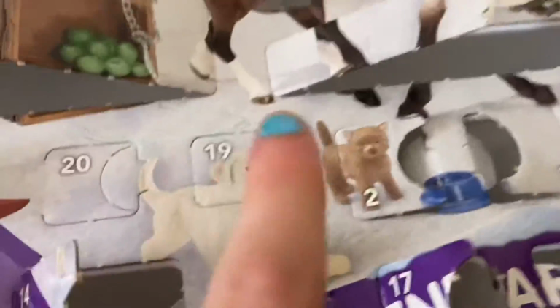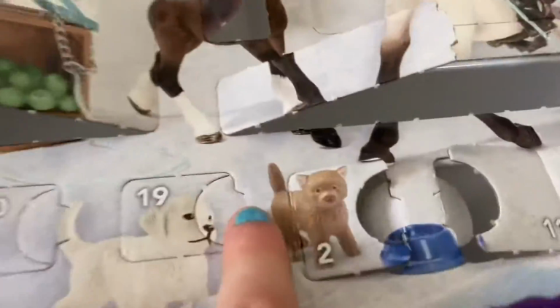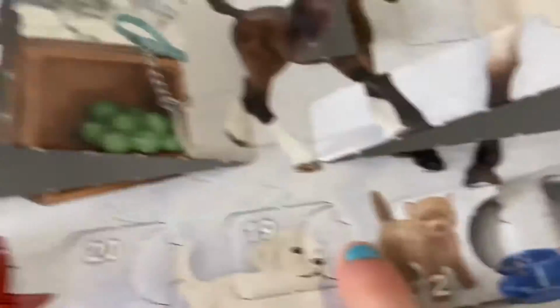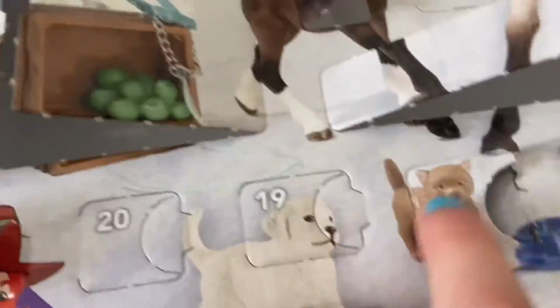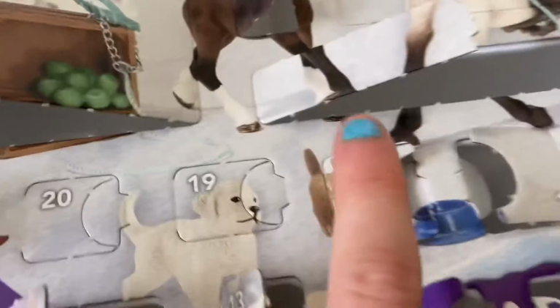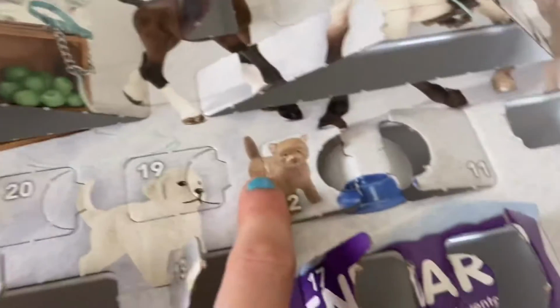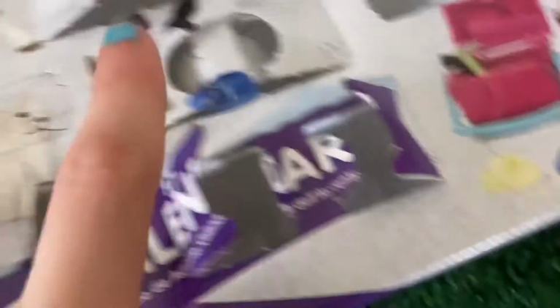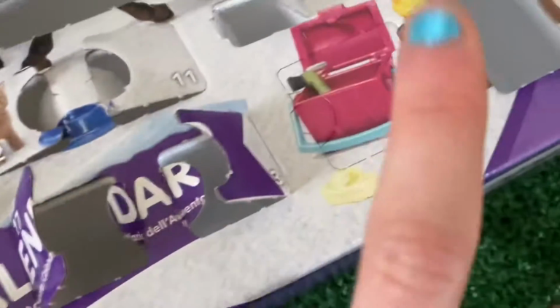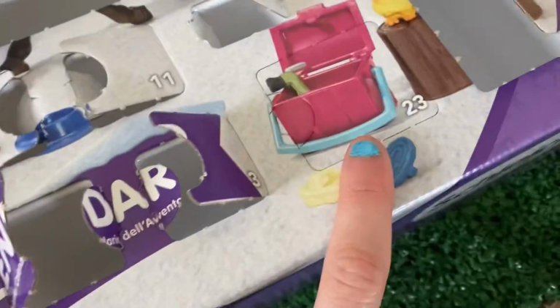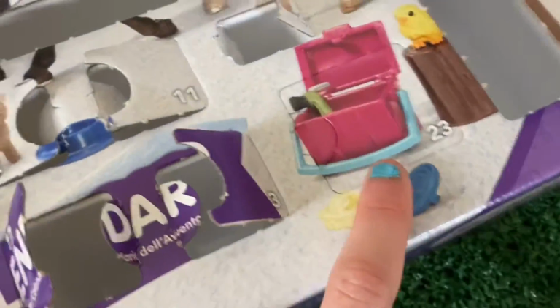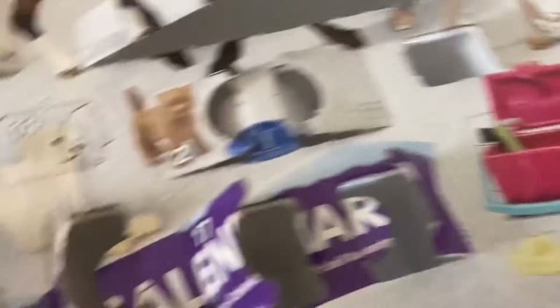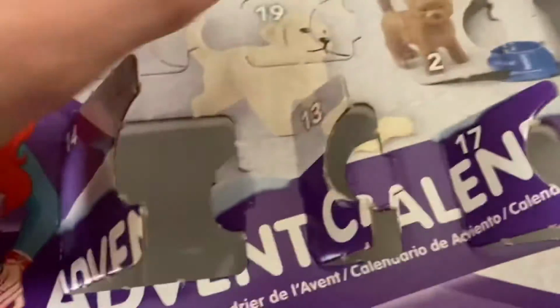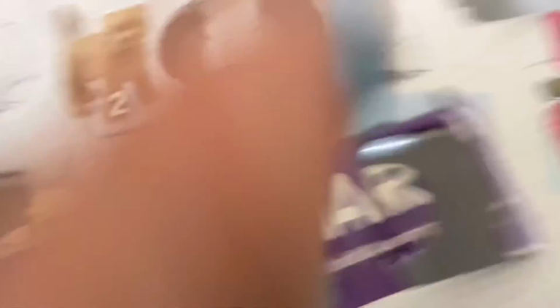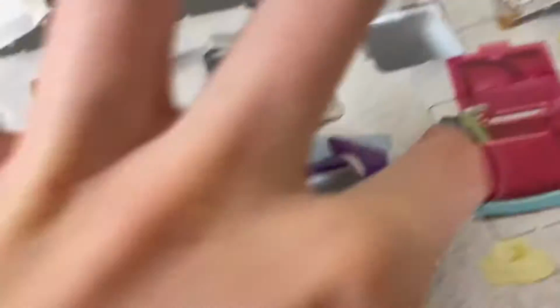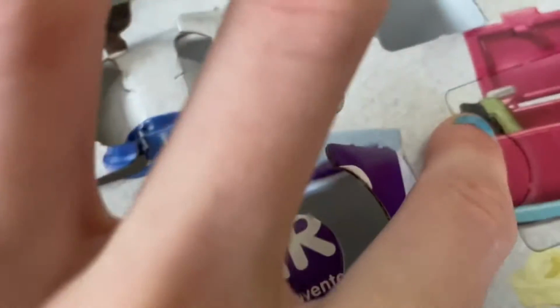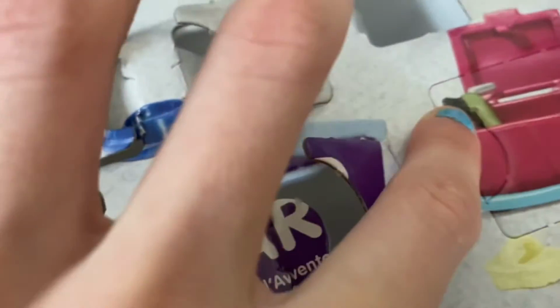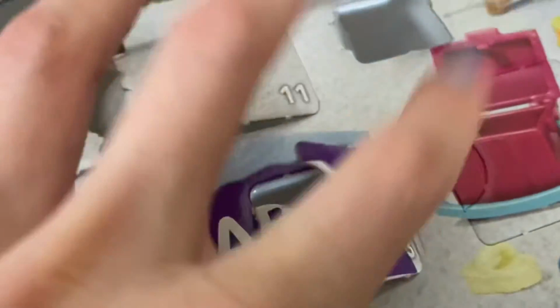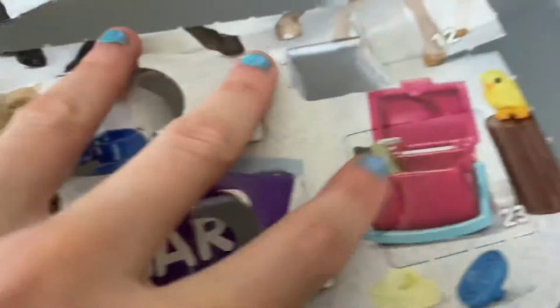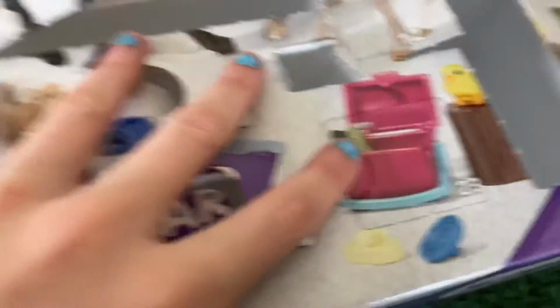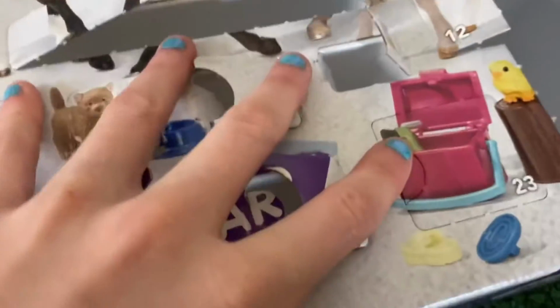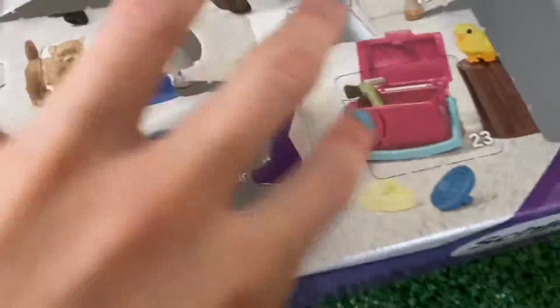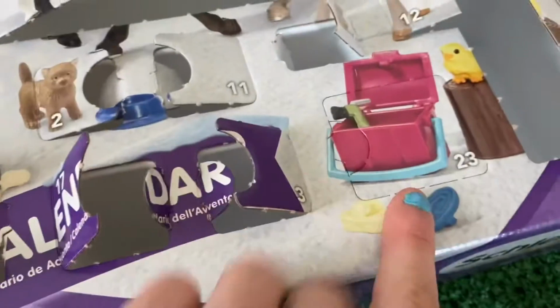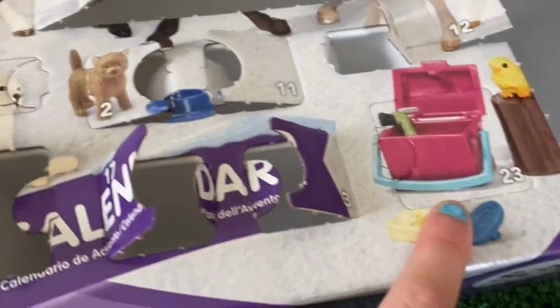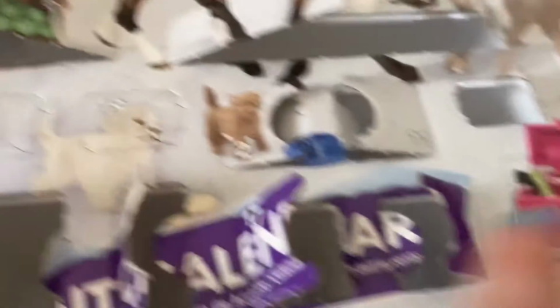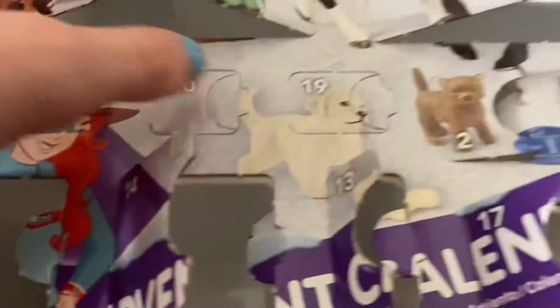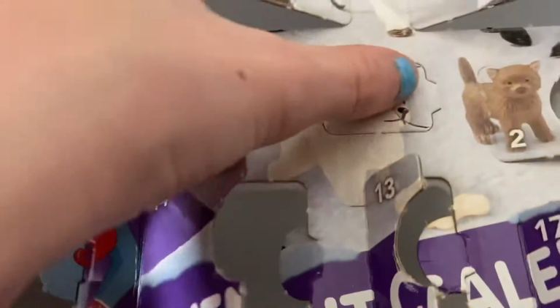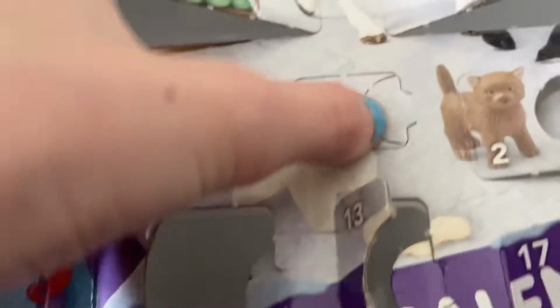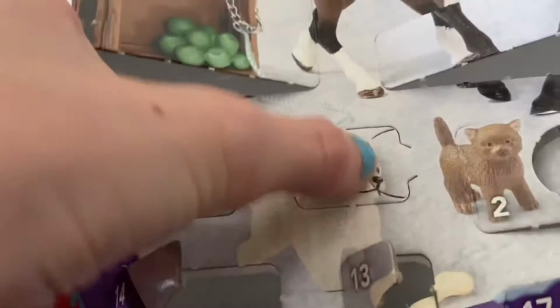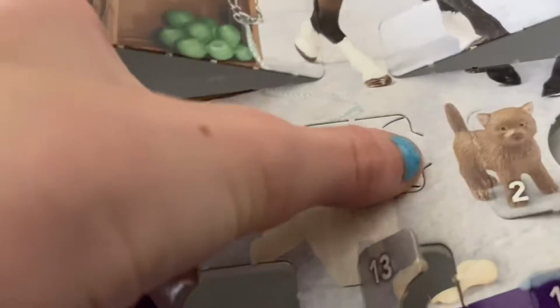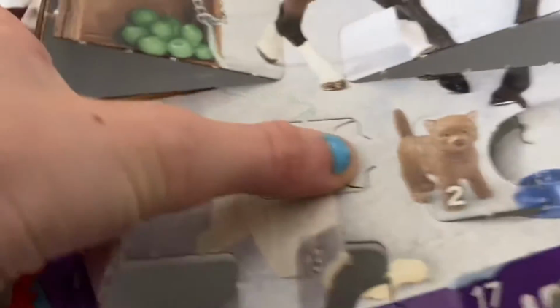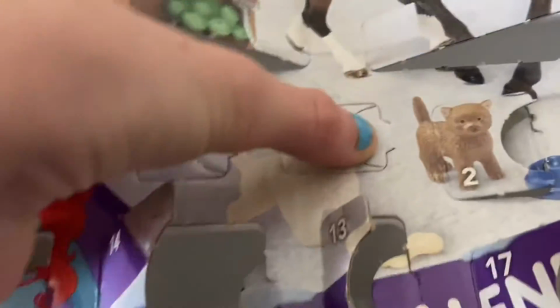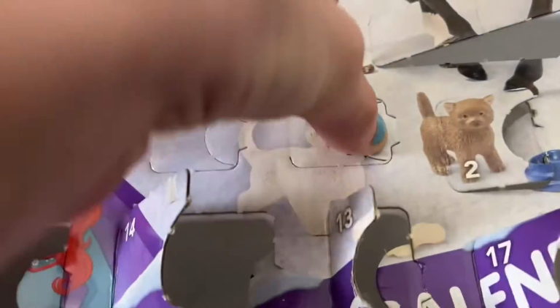Day 19 — hoping for a cat or another accessory. Hopefully it's a hoof pick because I don't have a hoof pick, and that would be exciting. So let's open this and see what we get.